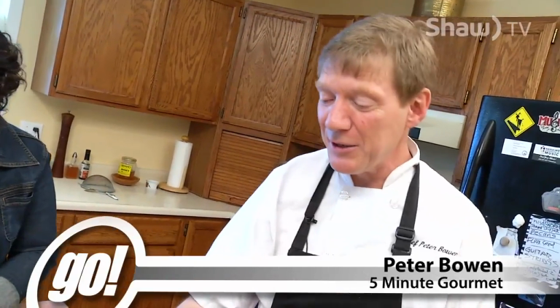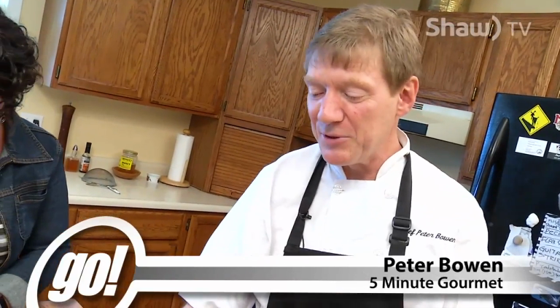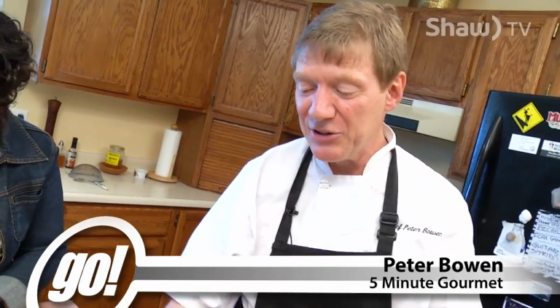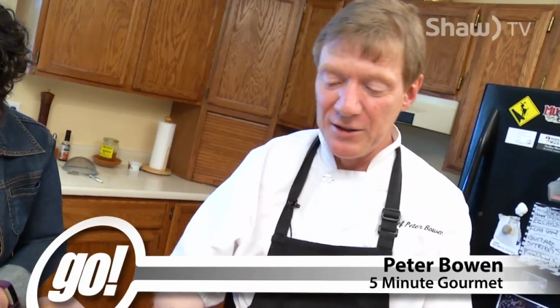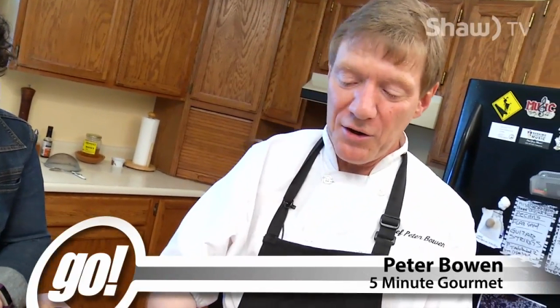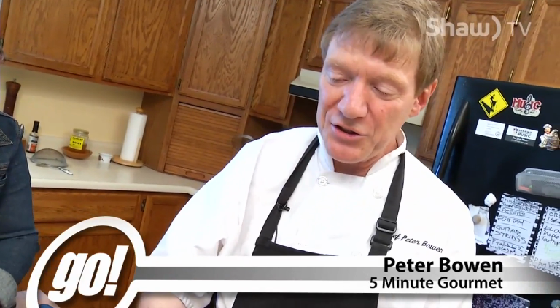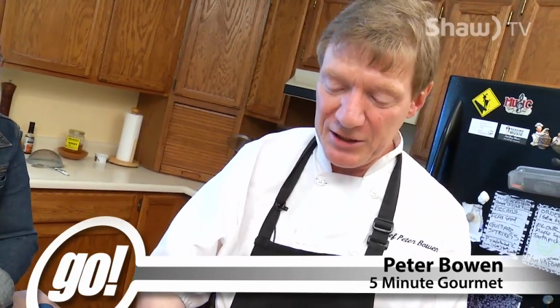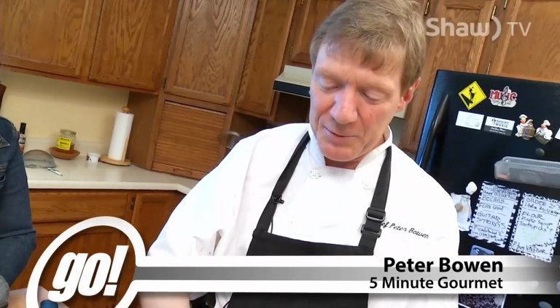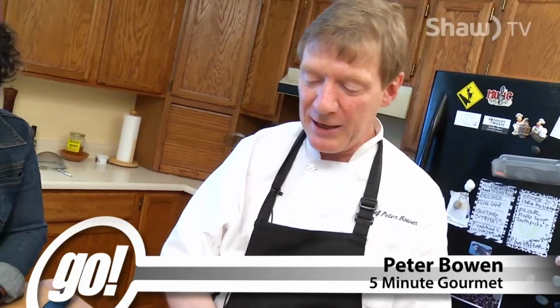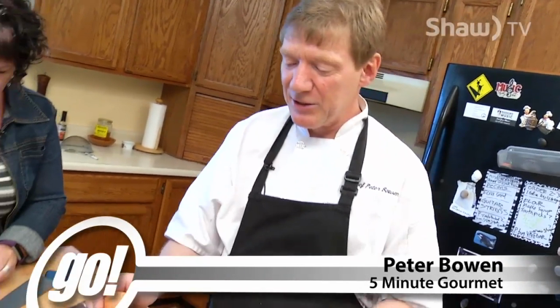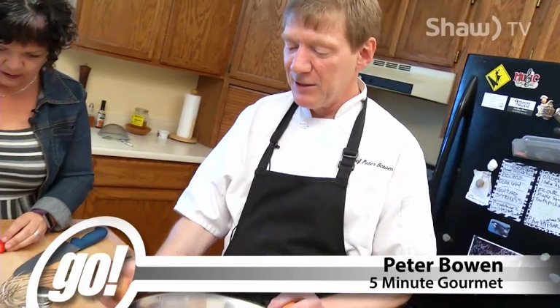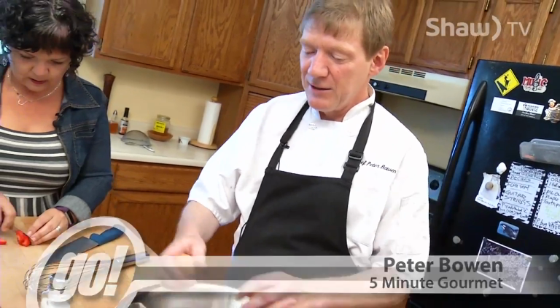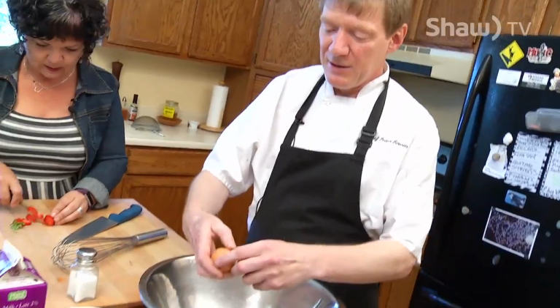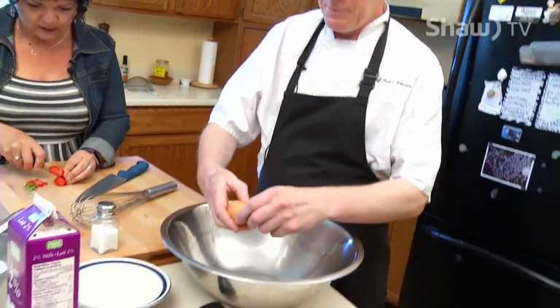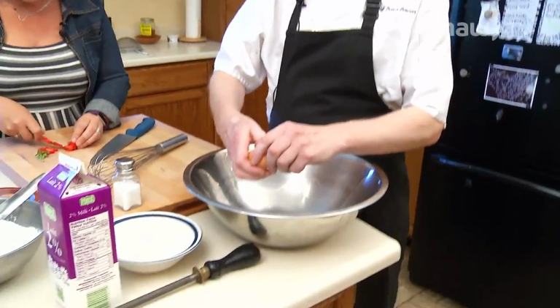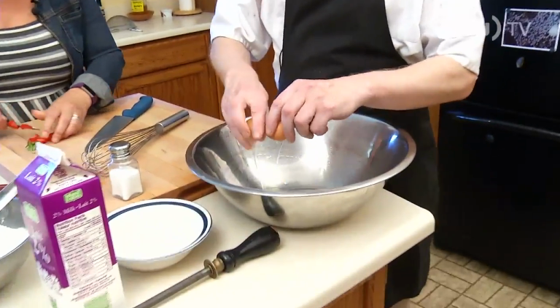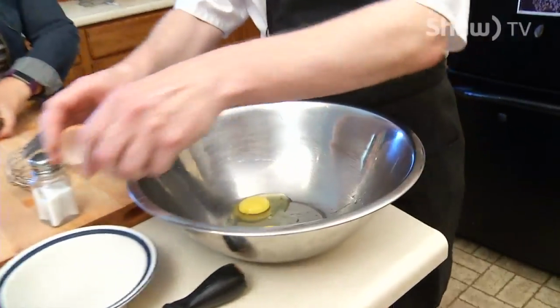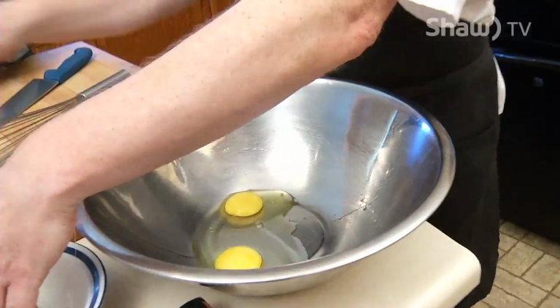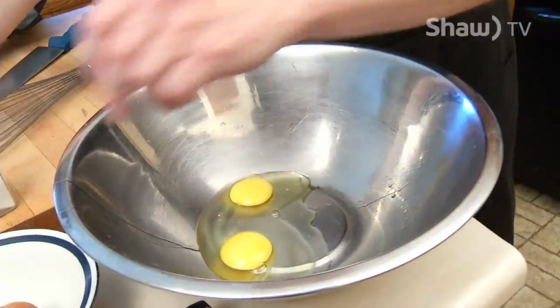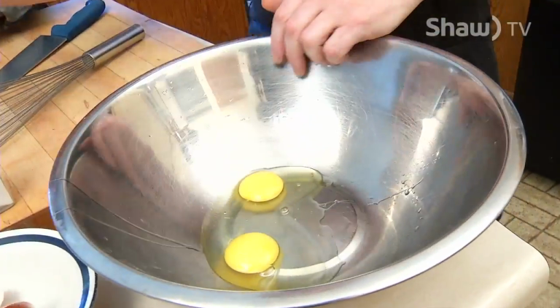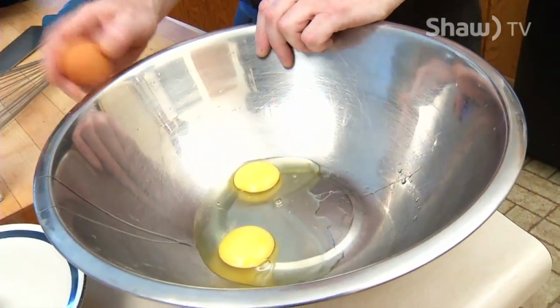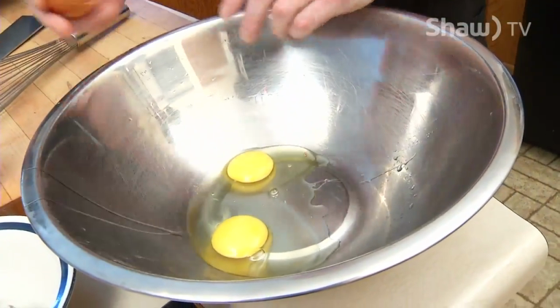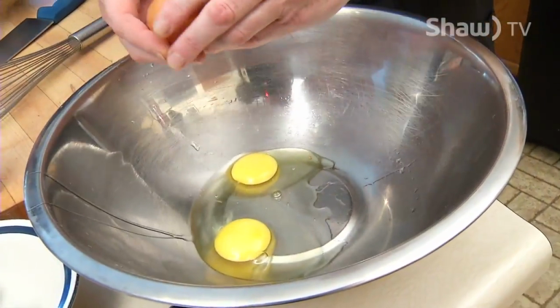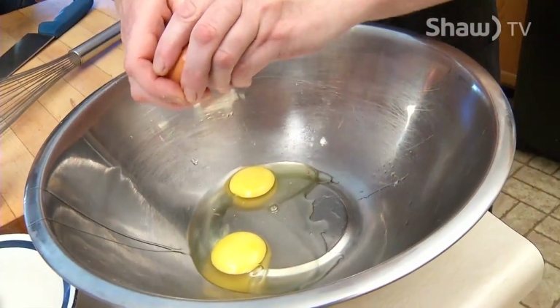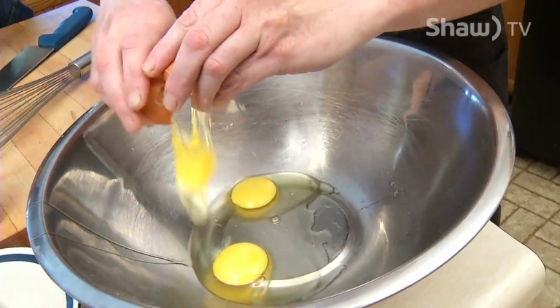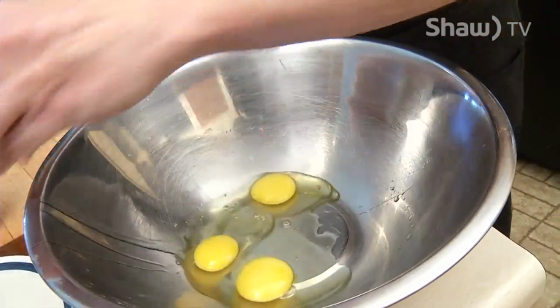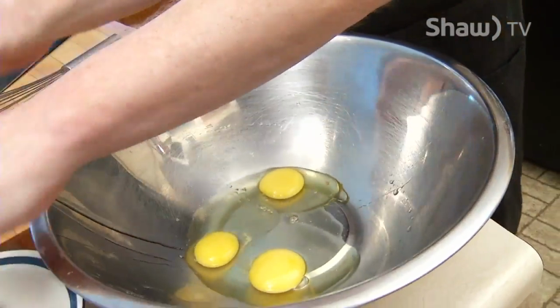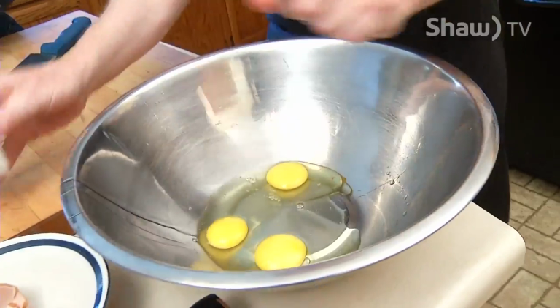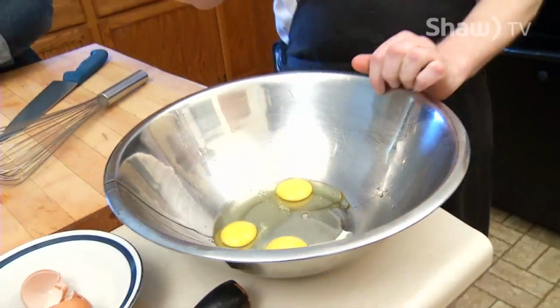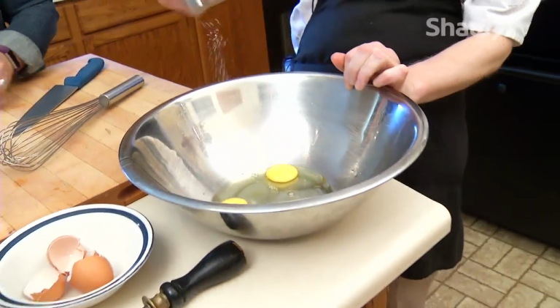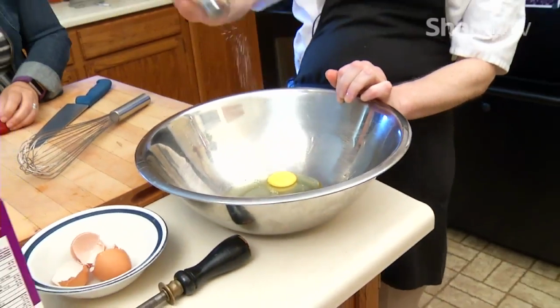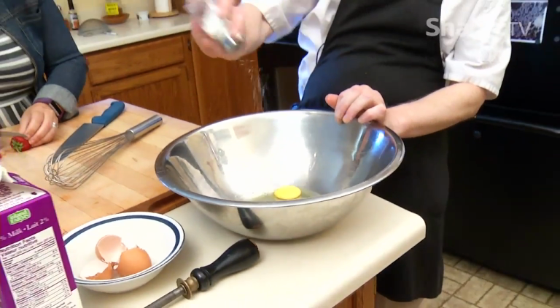Making crepes is easy. All you need is a little bit of eggs, milk, and a little salt.